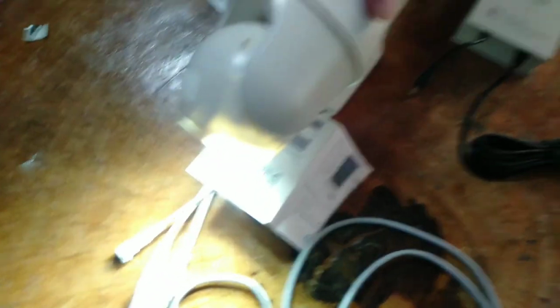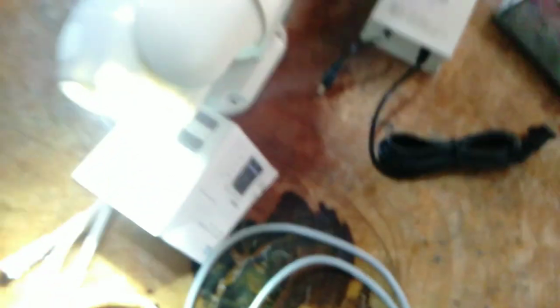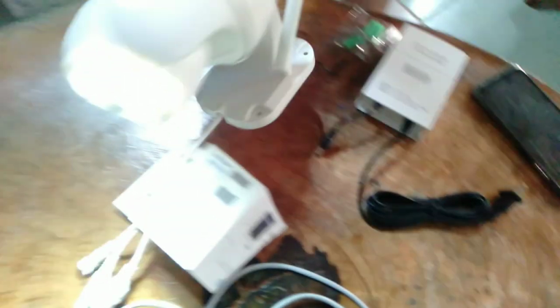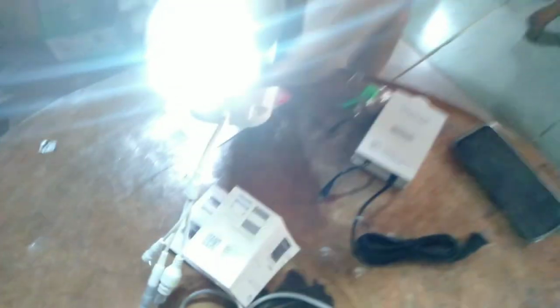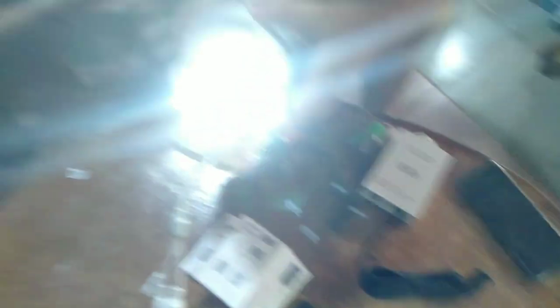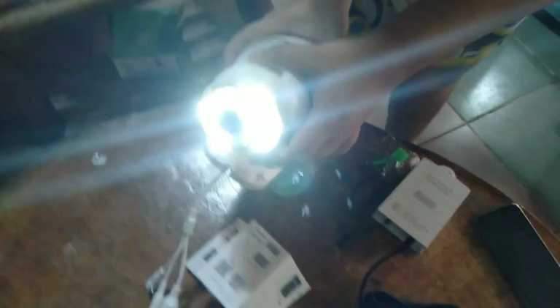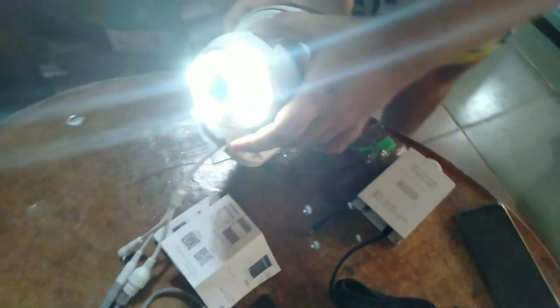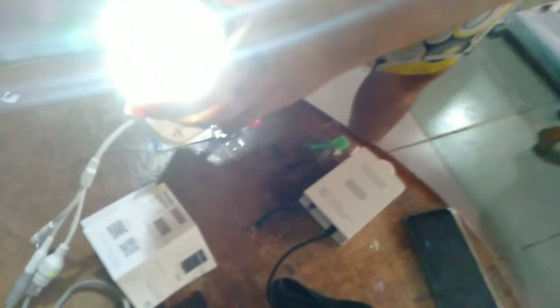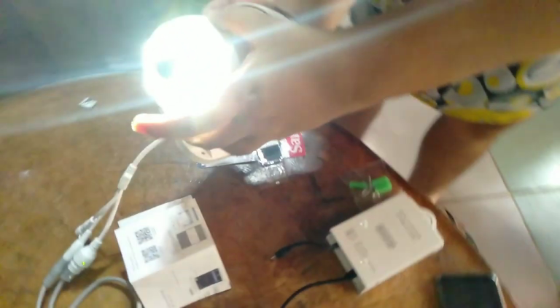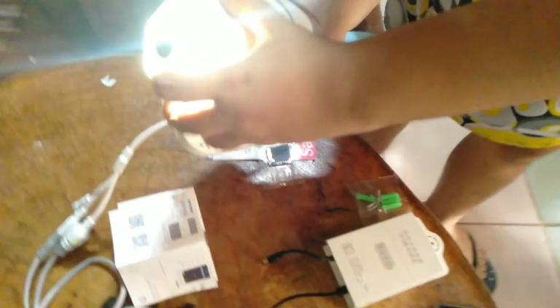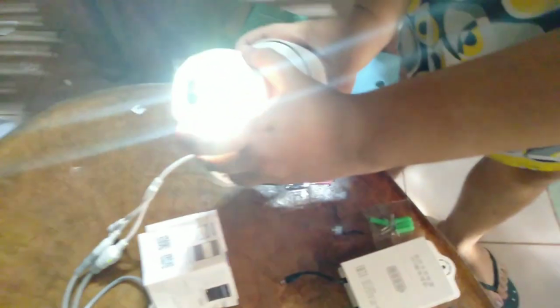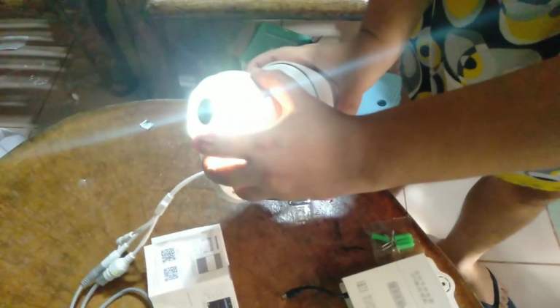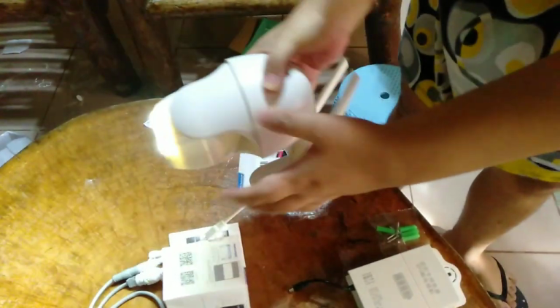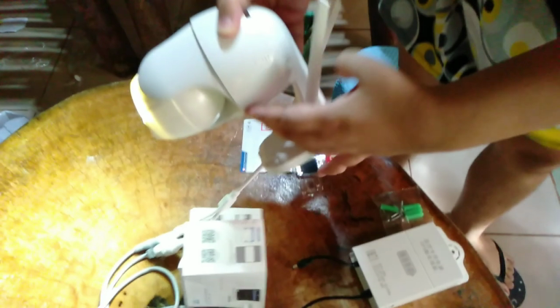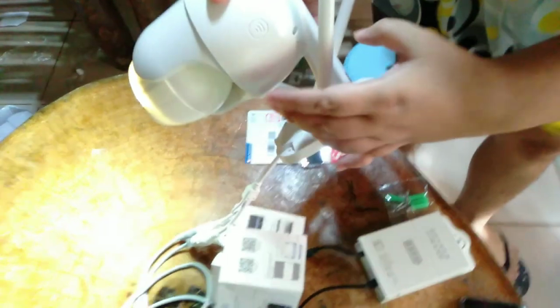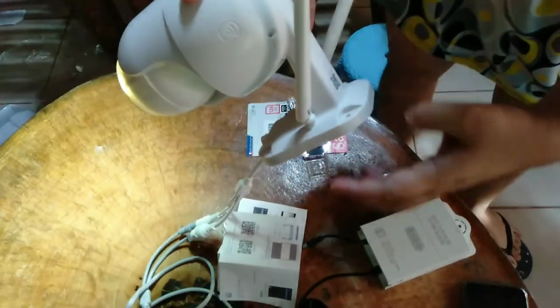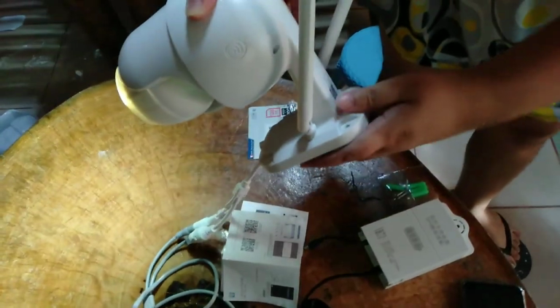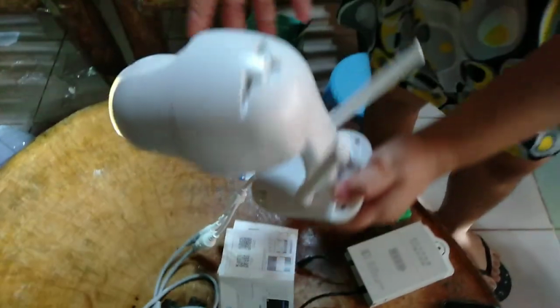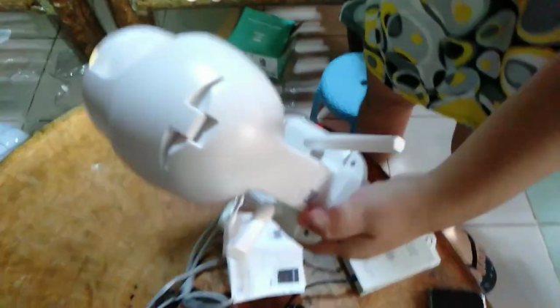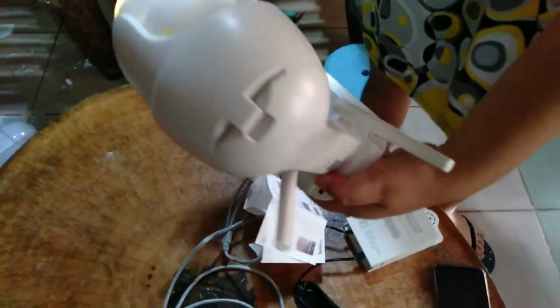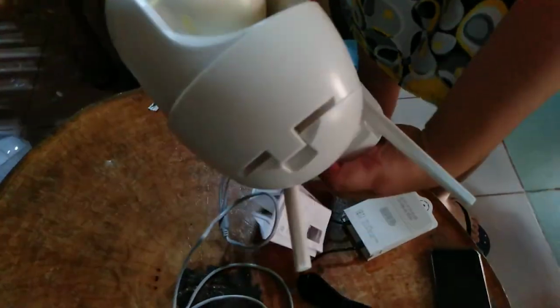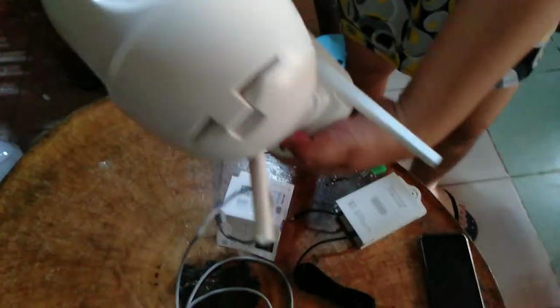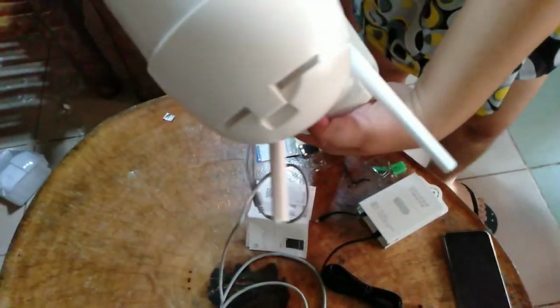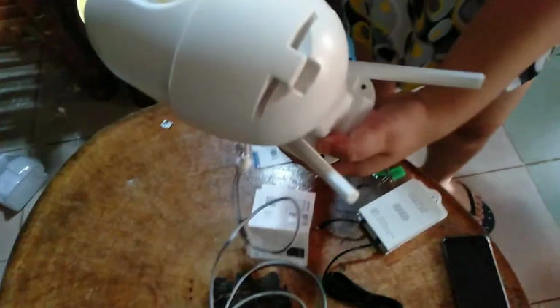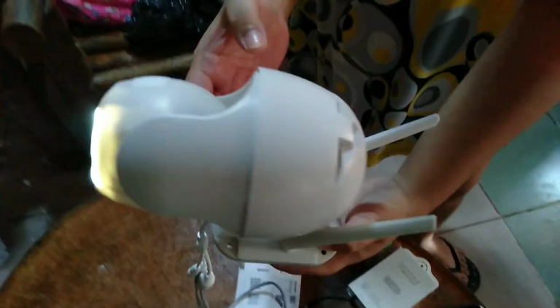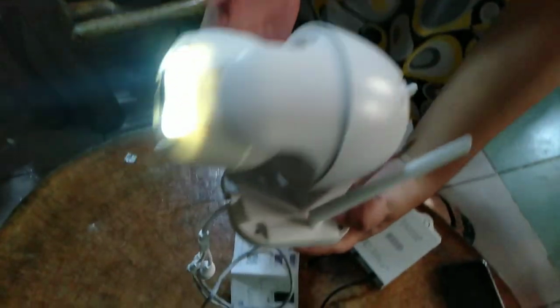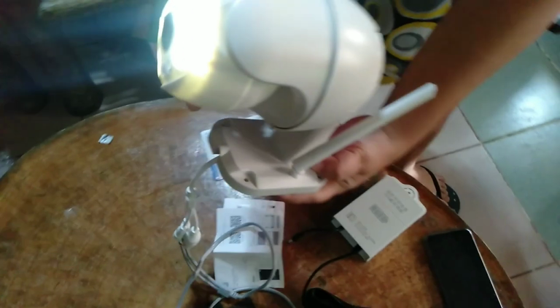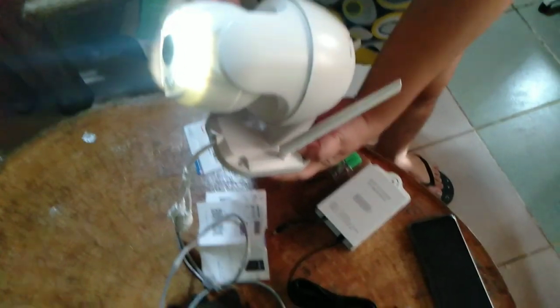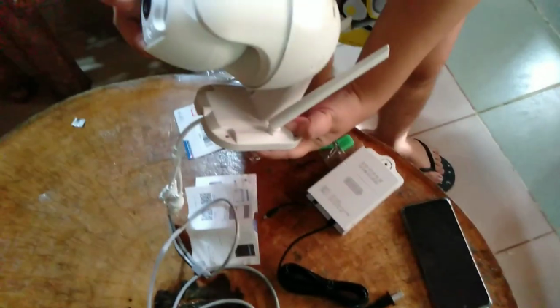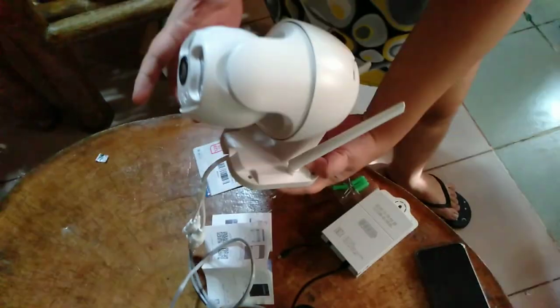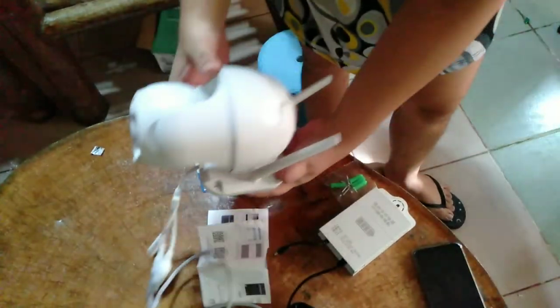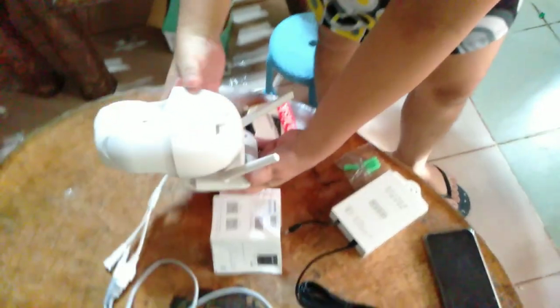When I plug it in, the light immediately turns on — the LED light, which is very good for night vision.